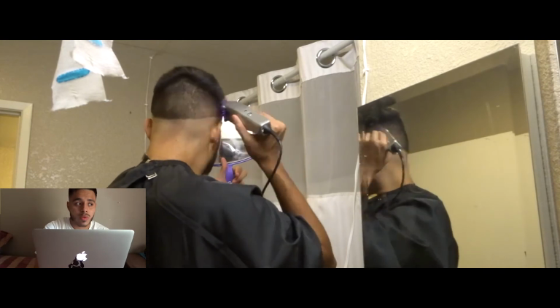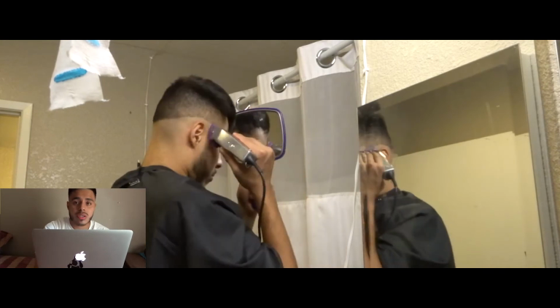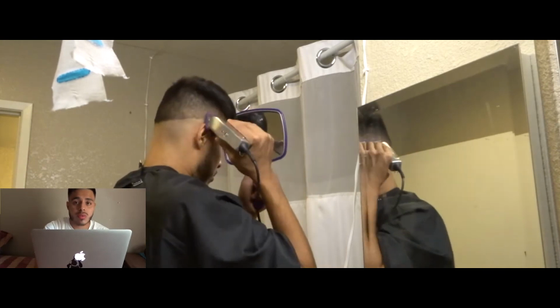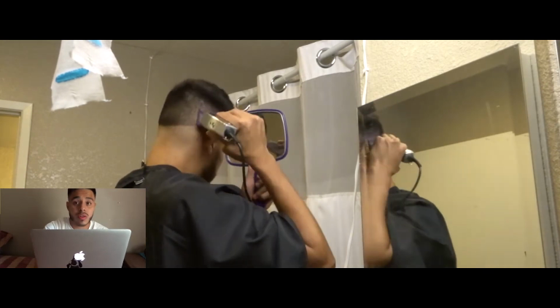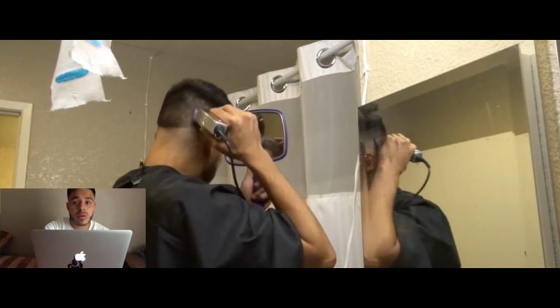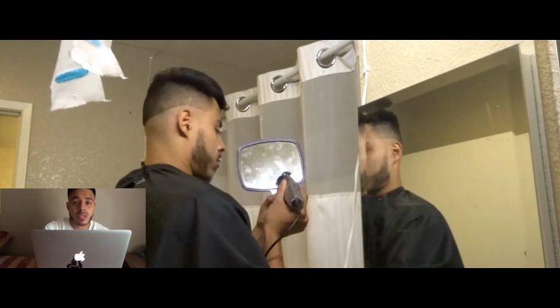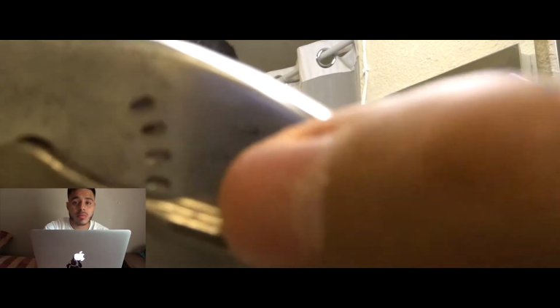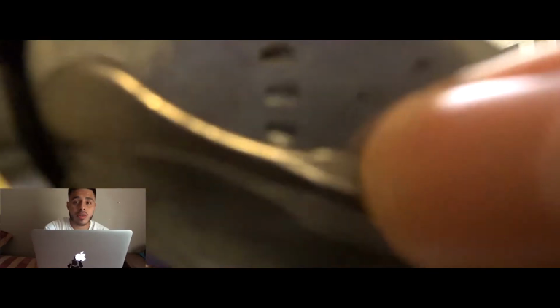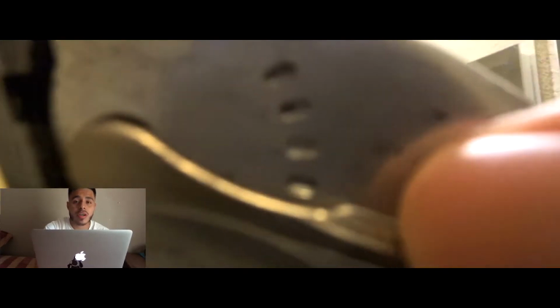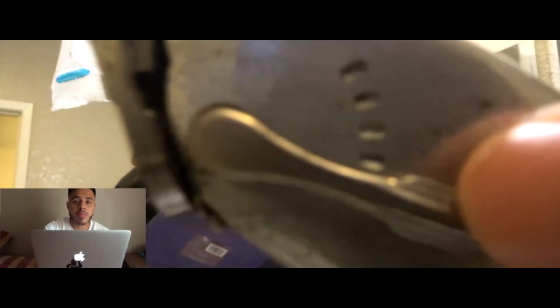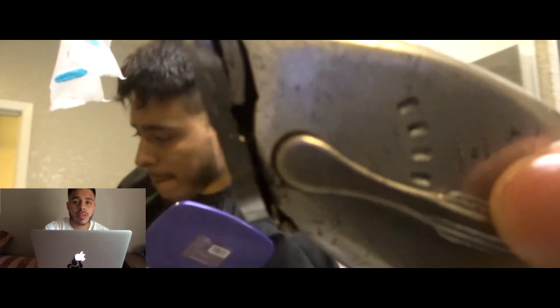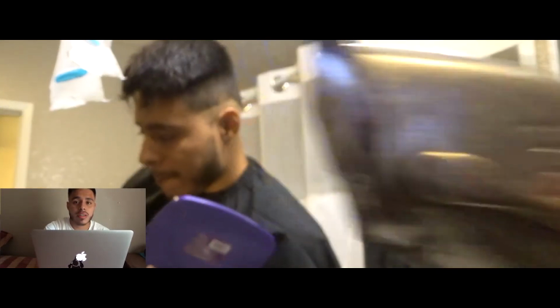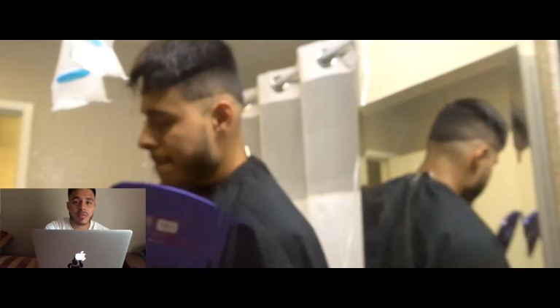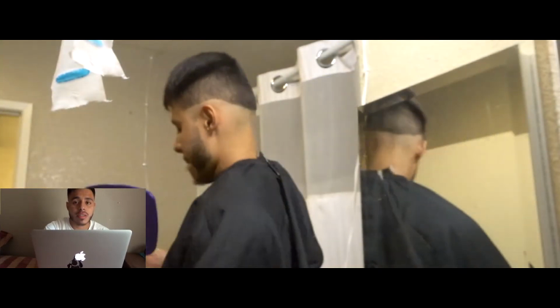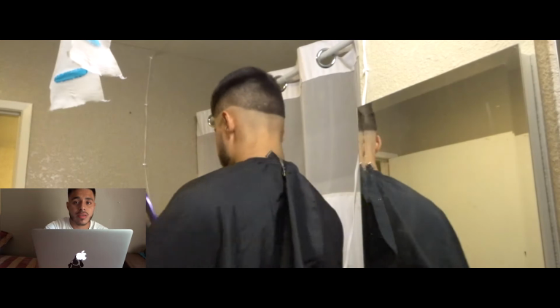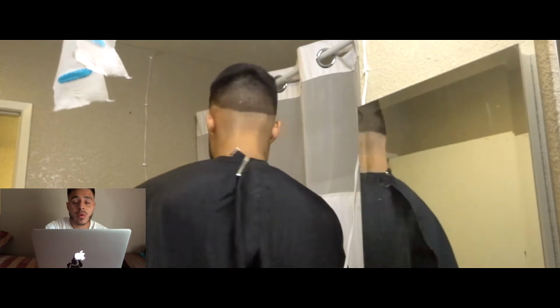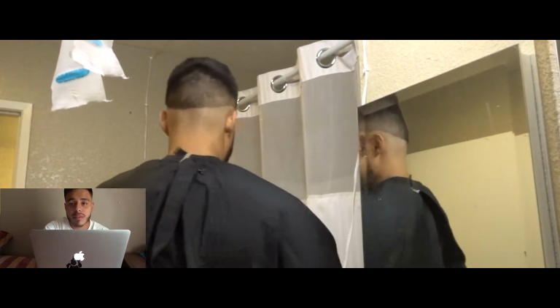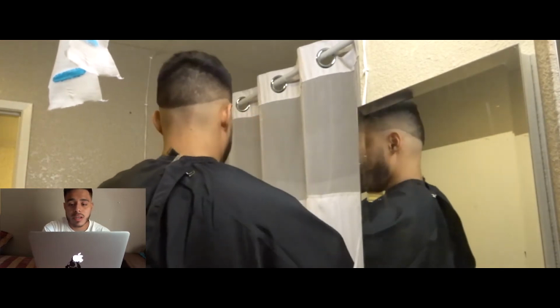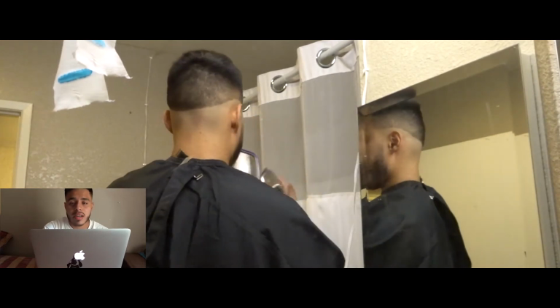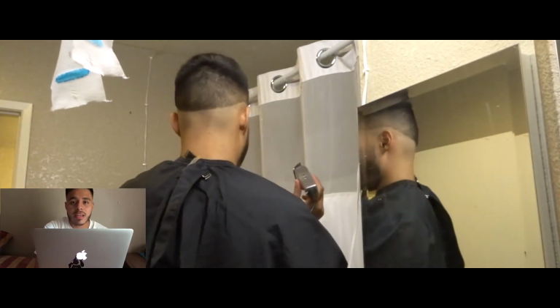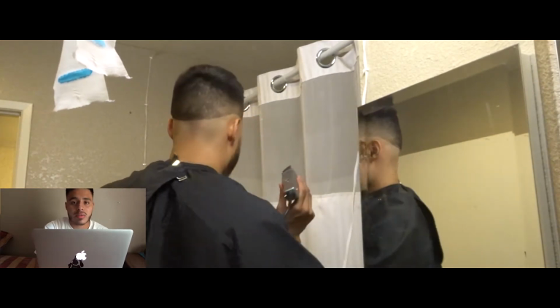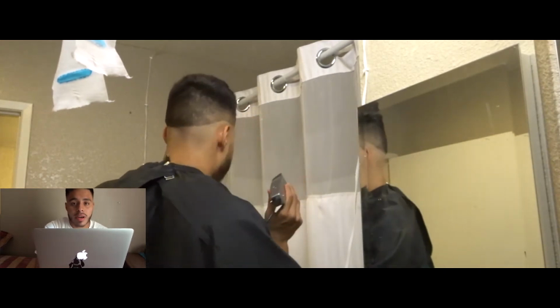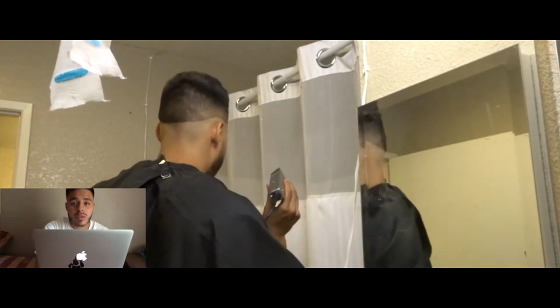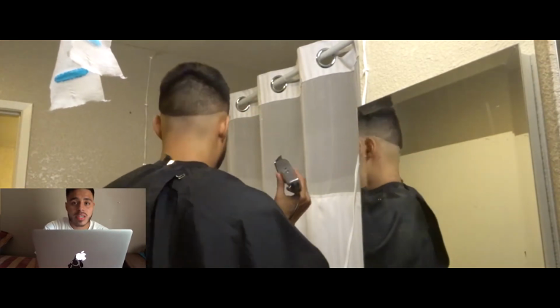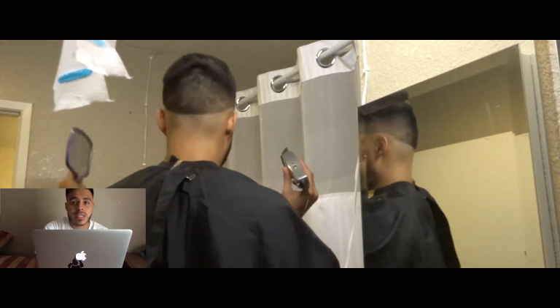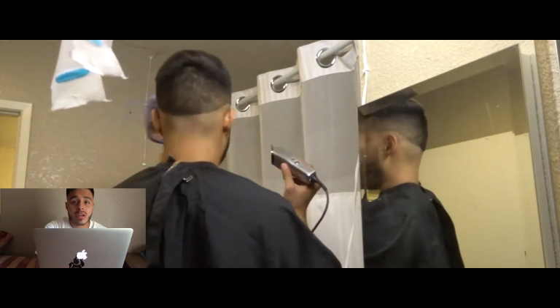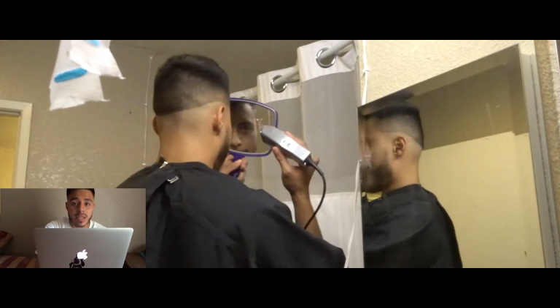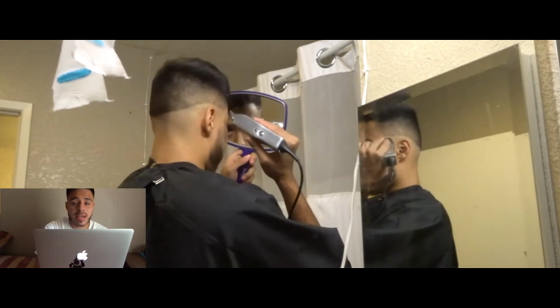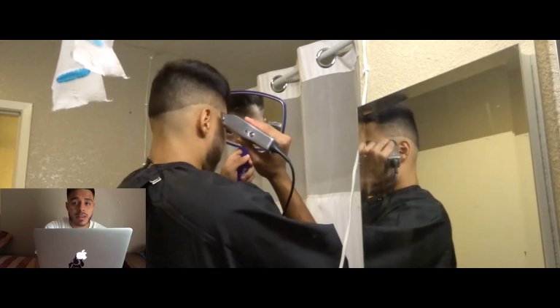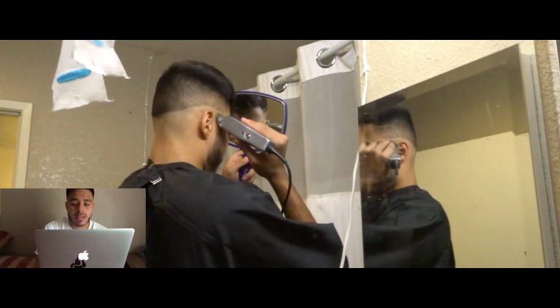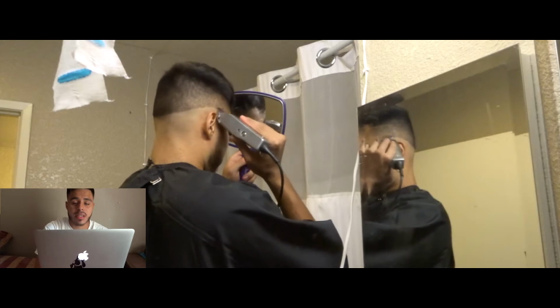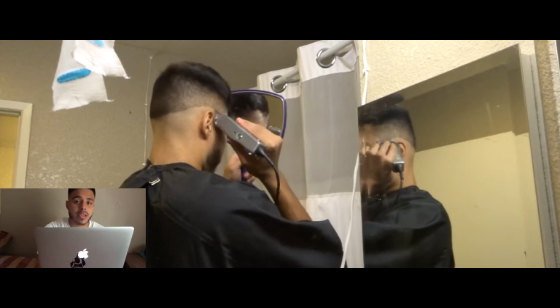Once you fully close the zero guard, you go back with the lever. Right here is where you start detailing — you start blending that wall, as I mentioned at the beginning.